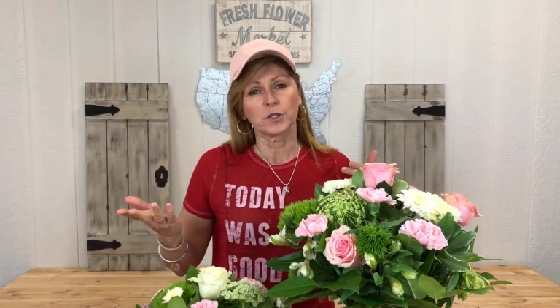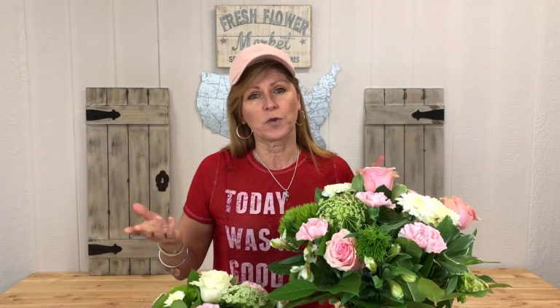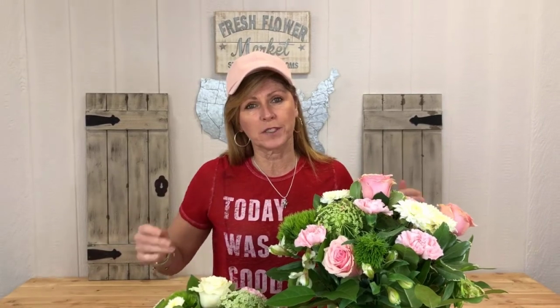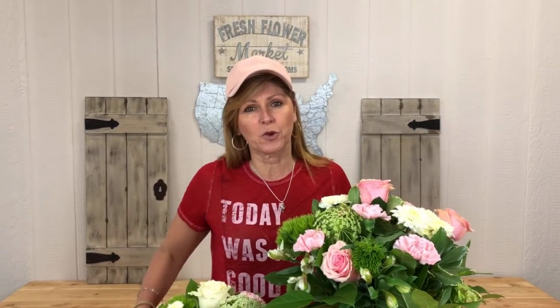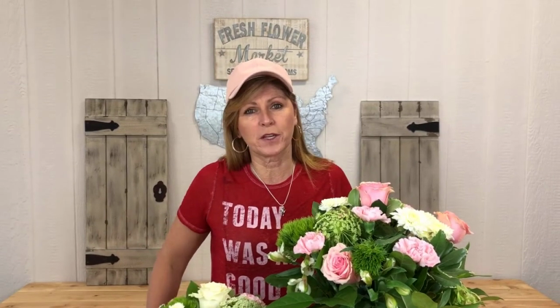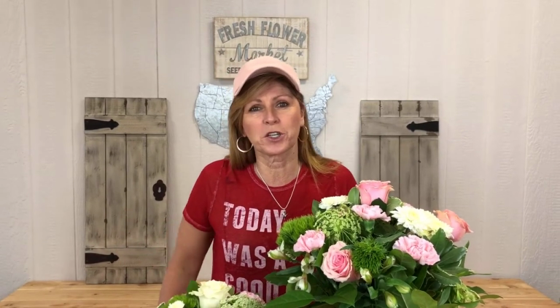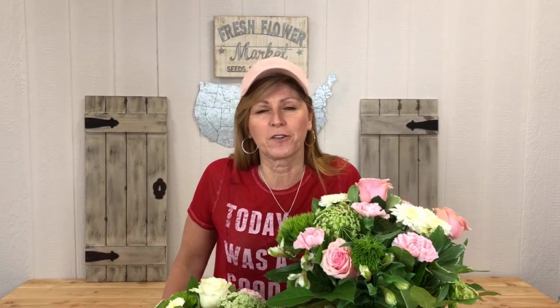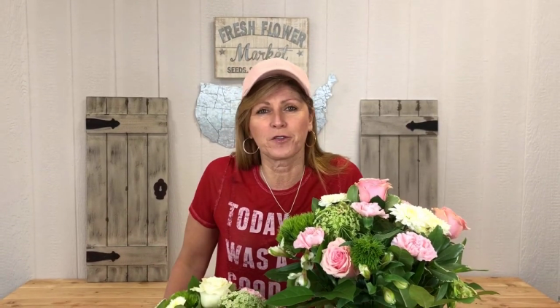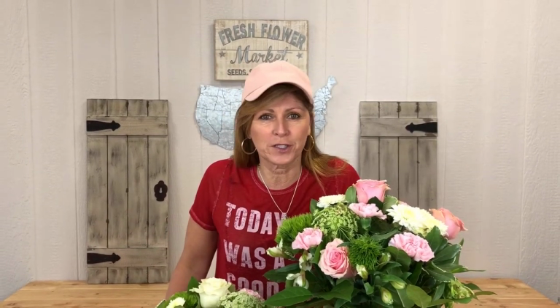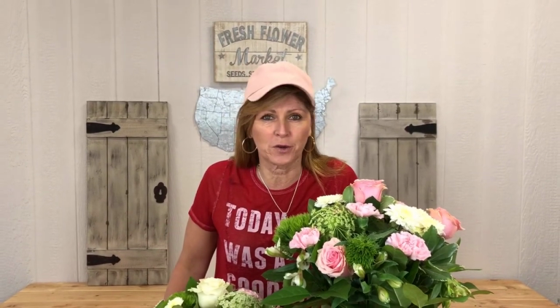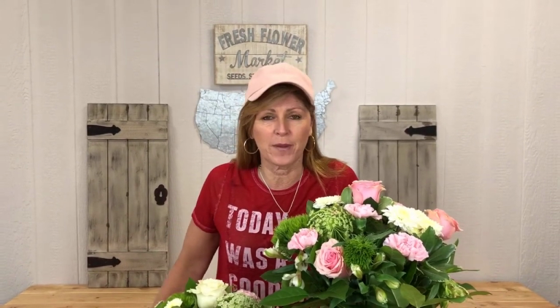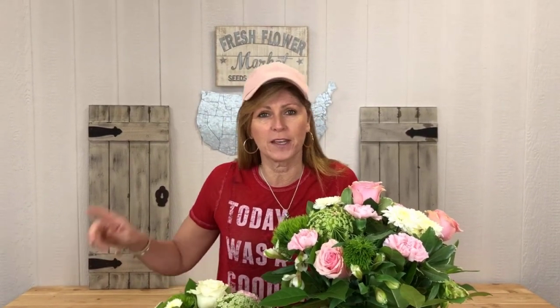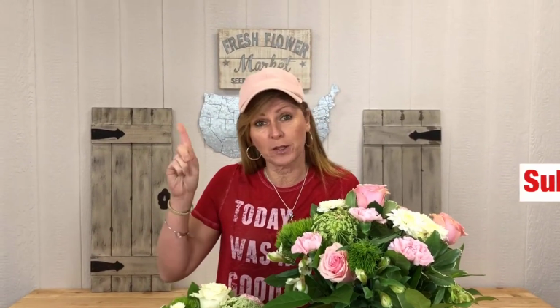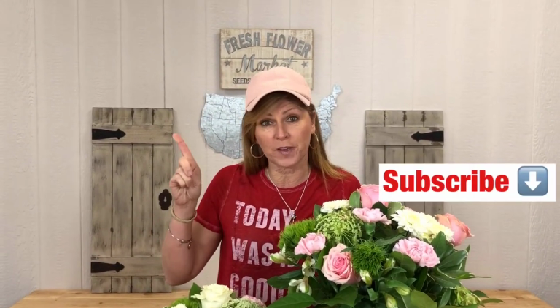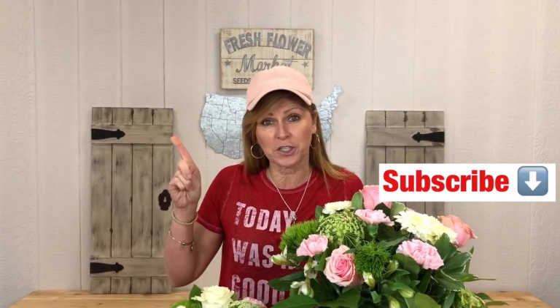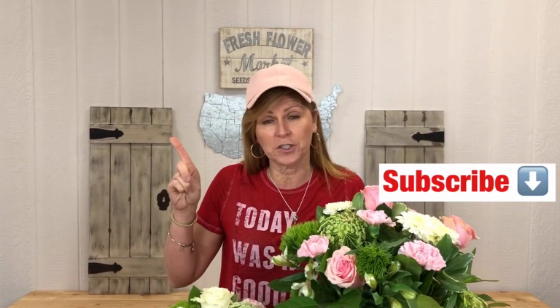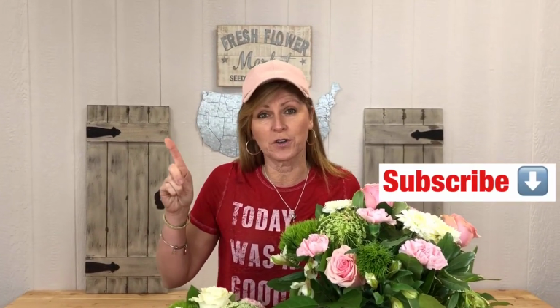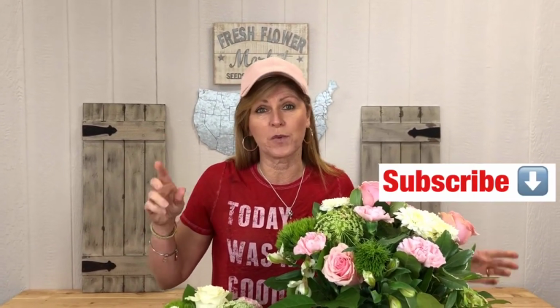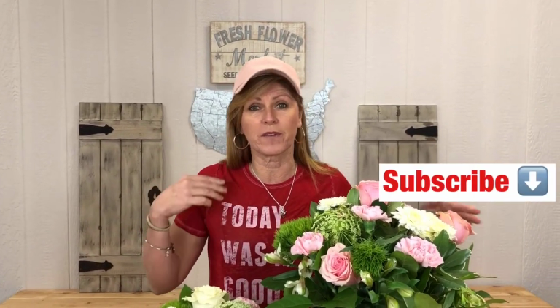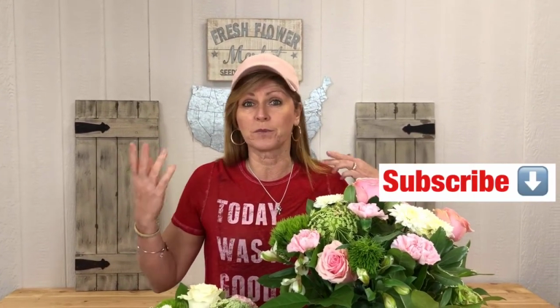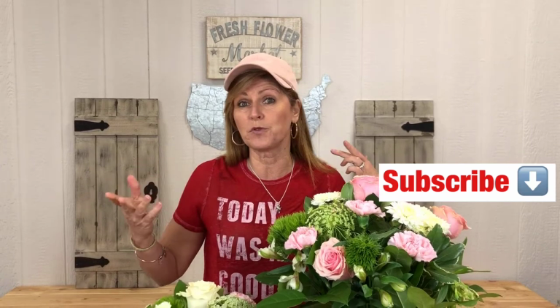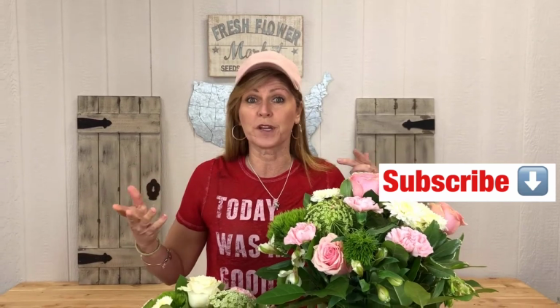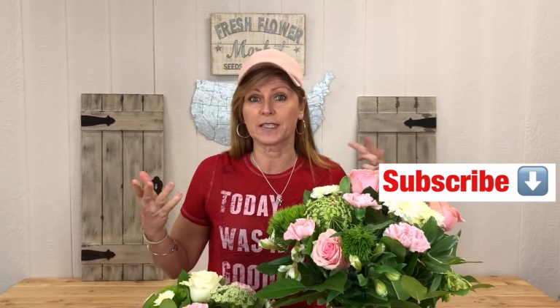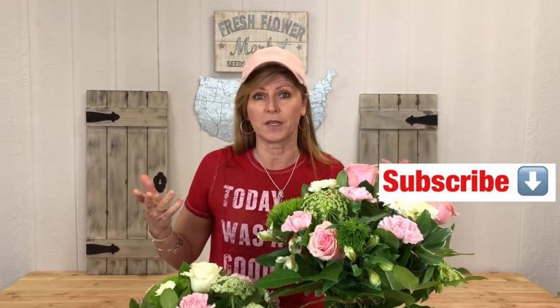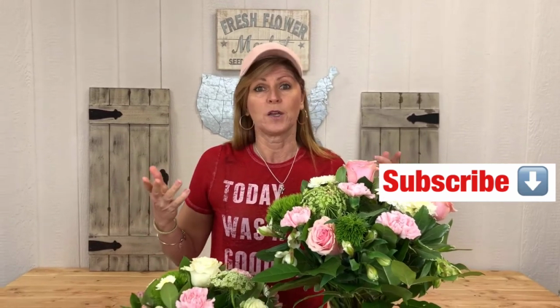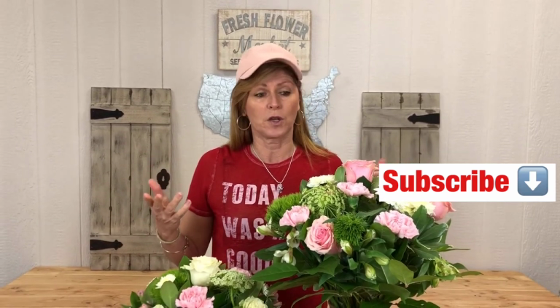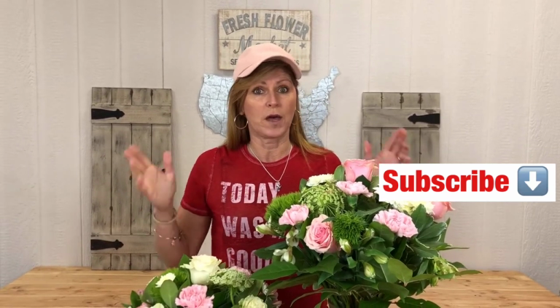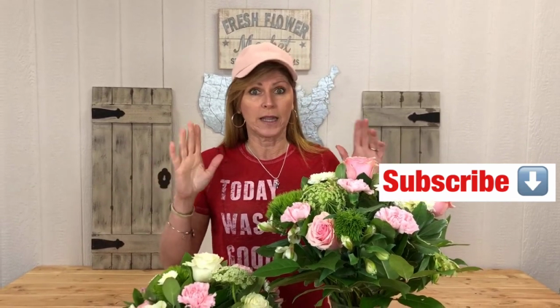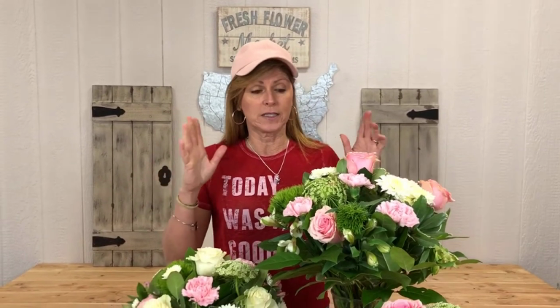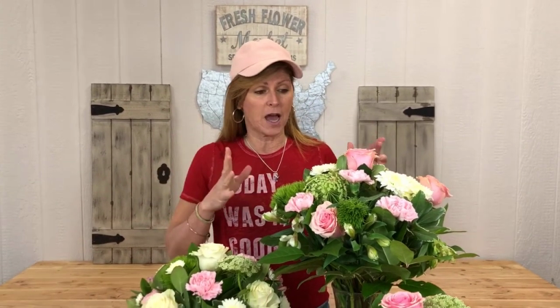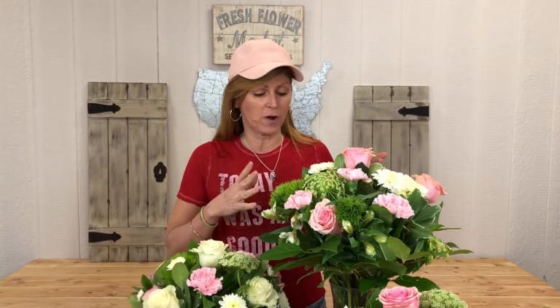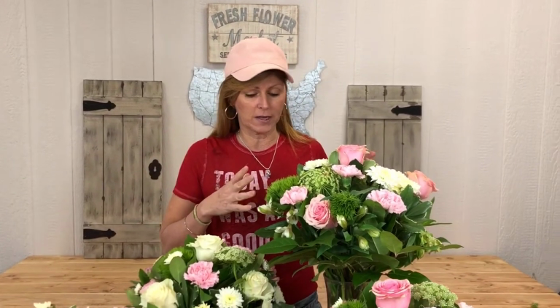So if you haven't subscribed yet to our channel, feel free to subscribe and hit the bell notification so that you know when we give out some new free tips. So let's dive right in.